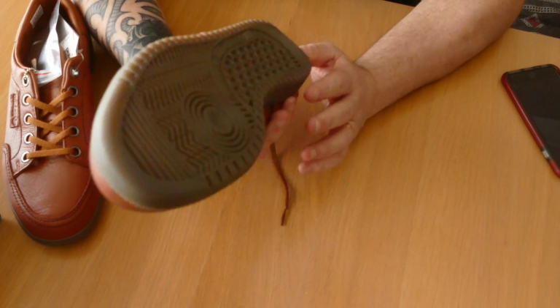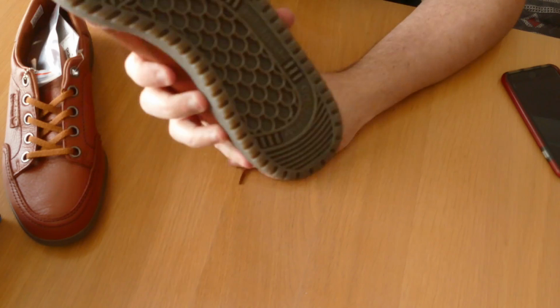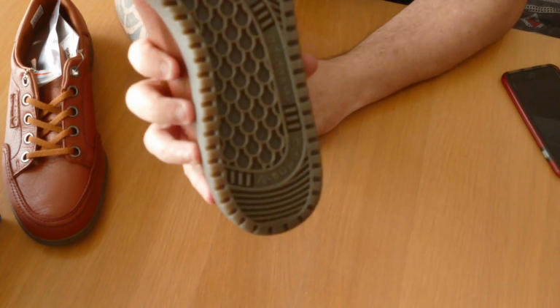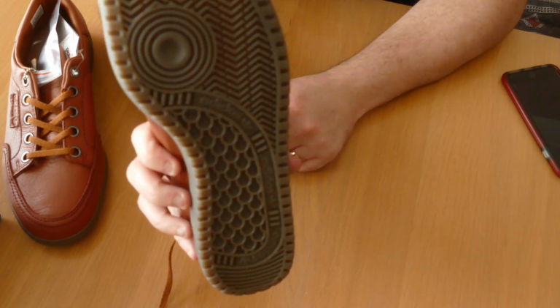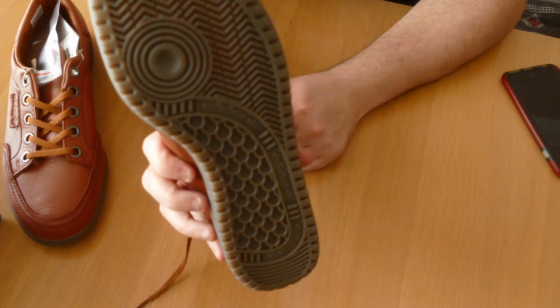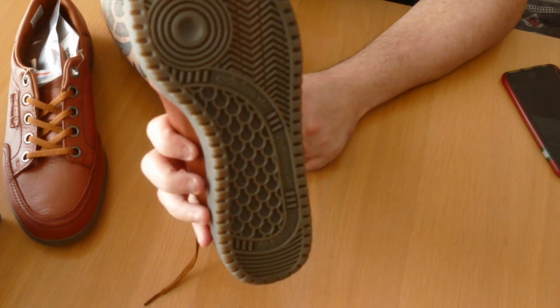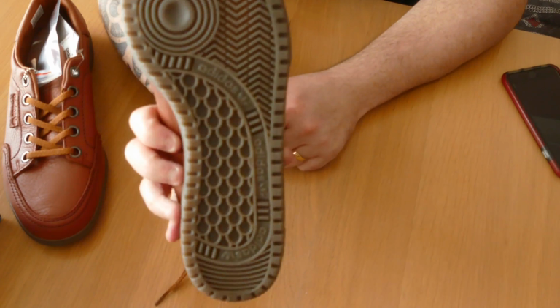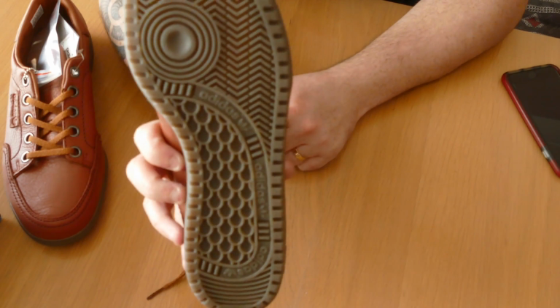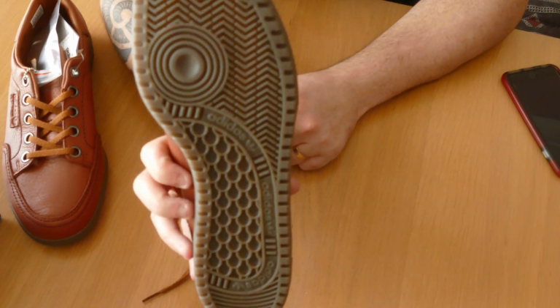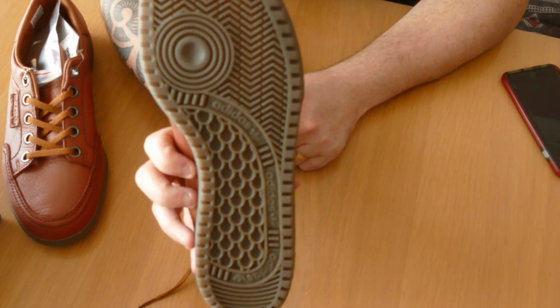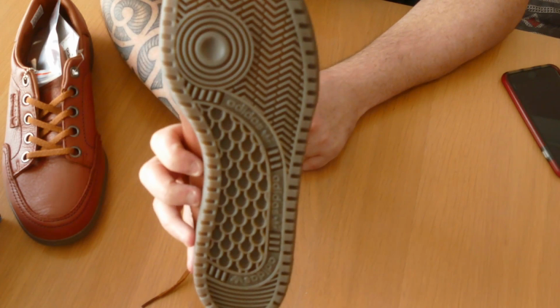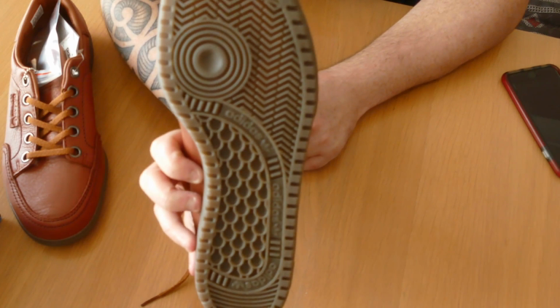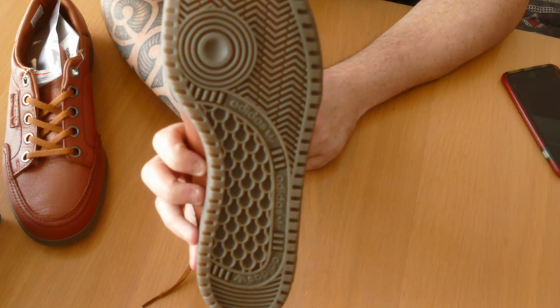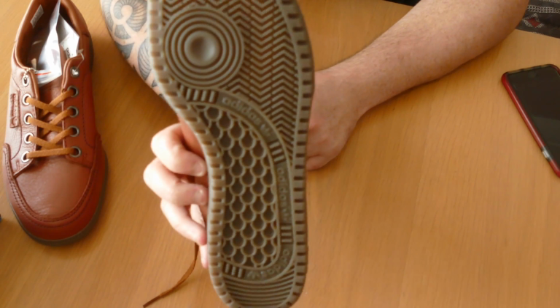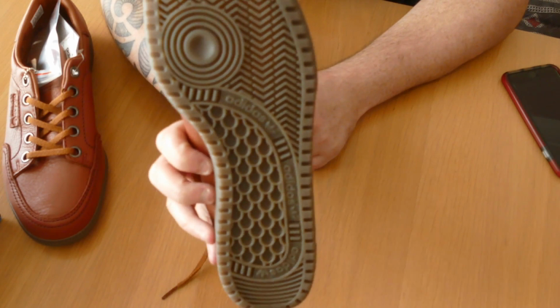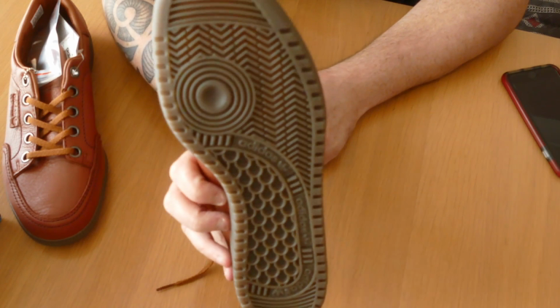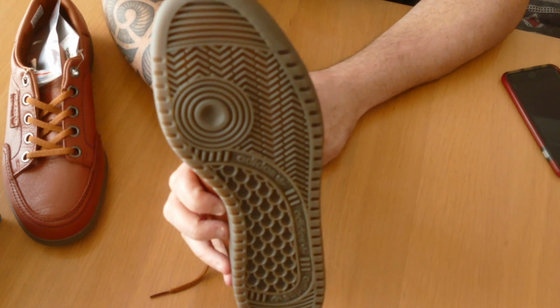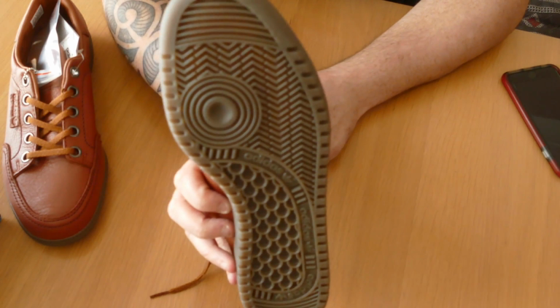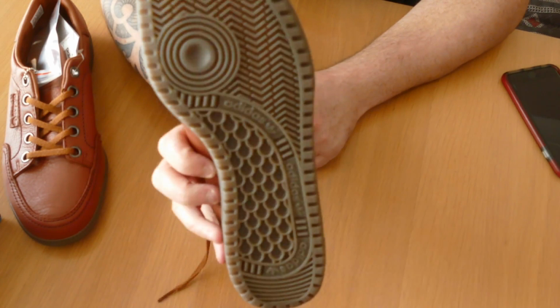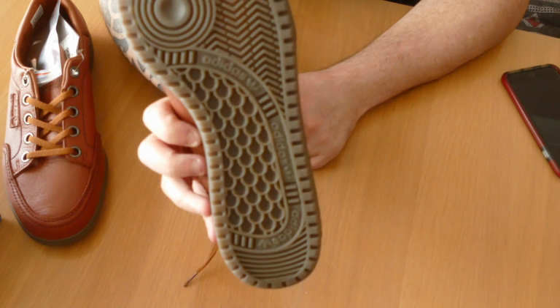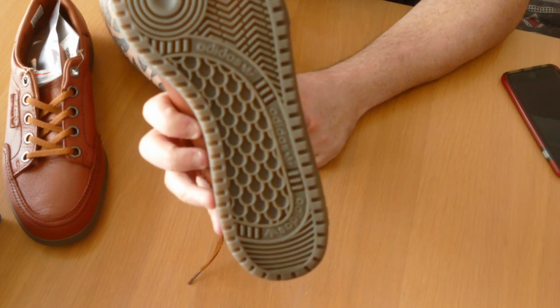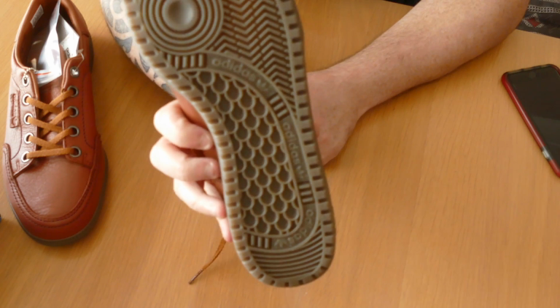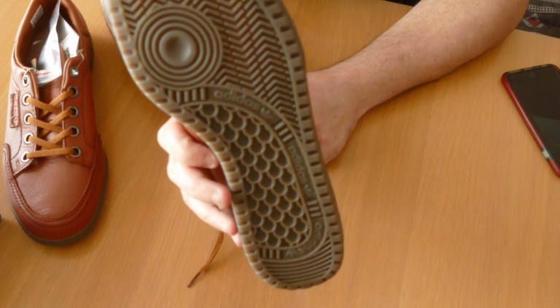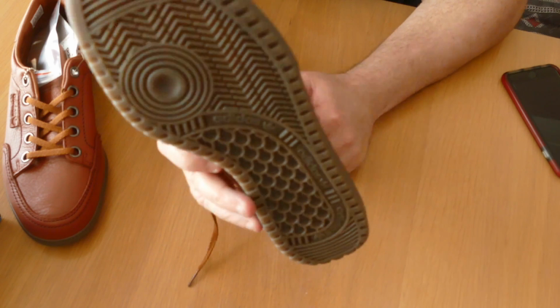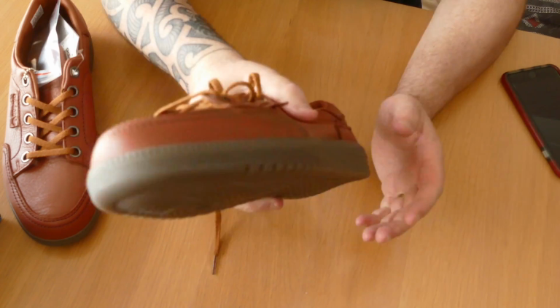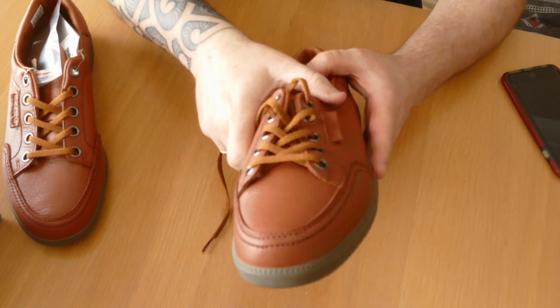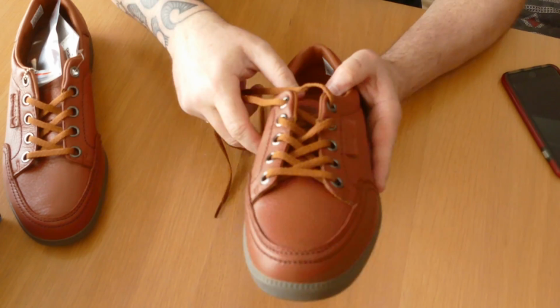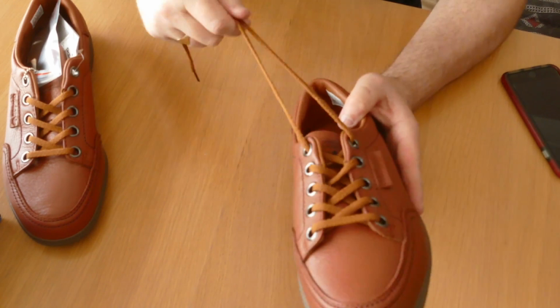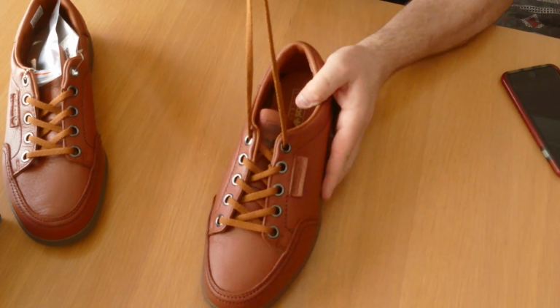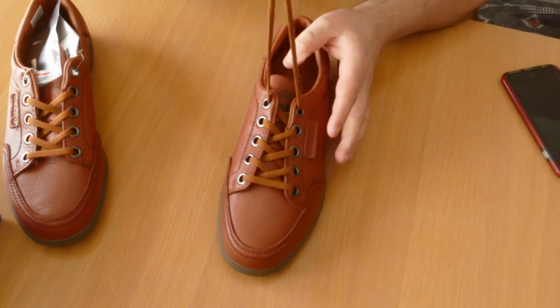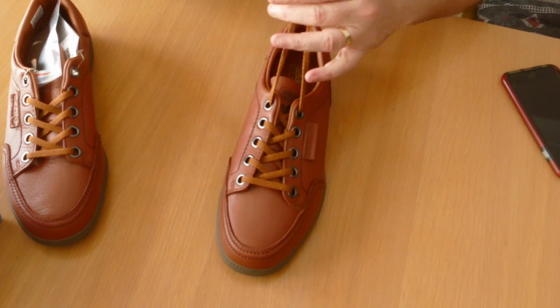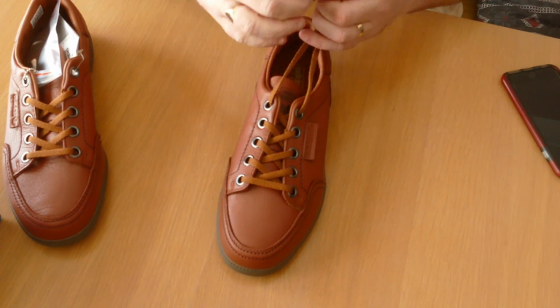Sole wise, they're rubber — a gum sole — with good tread on it. Very, very happy with them.